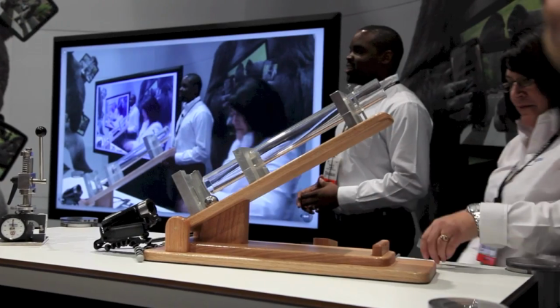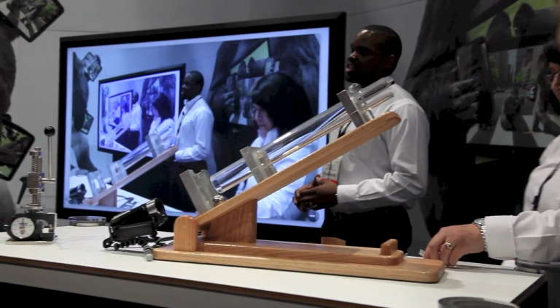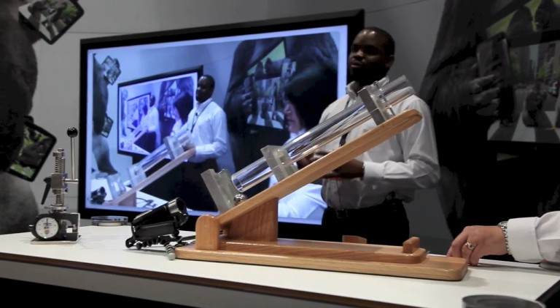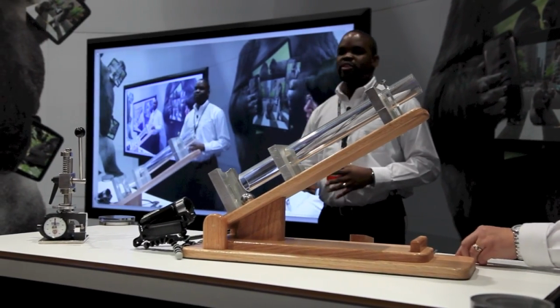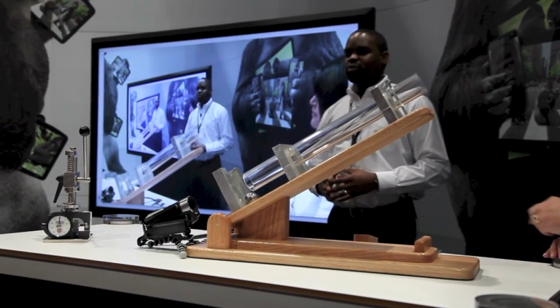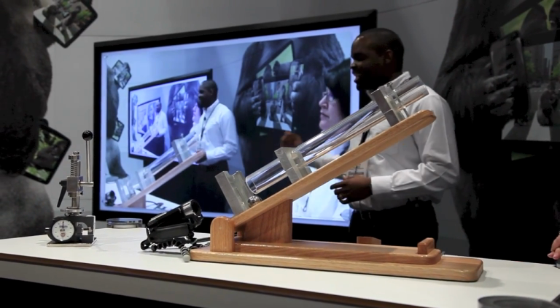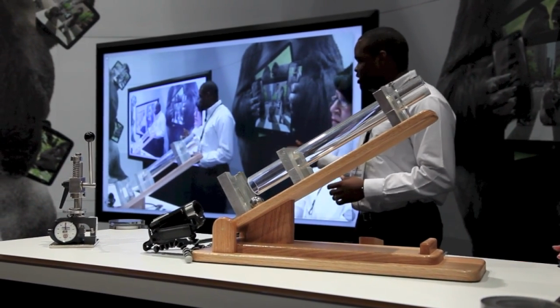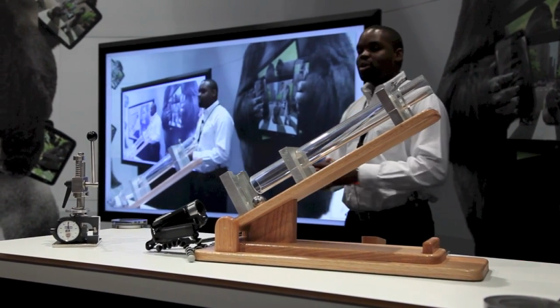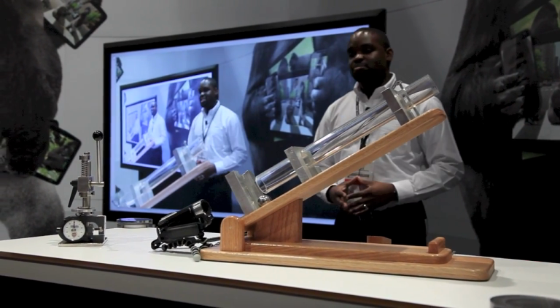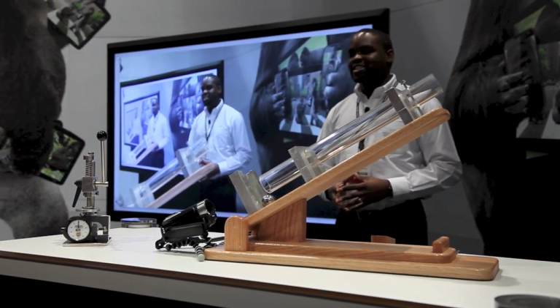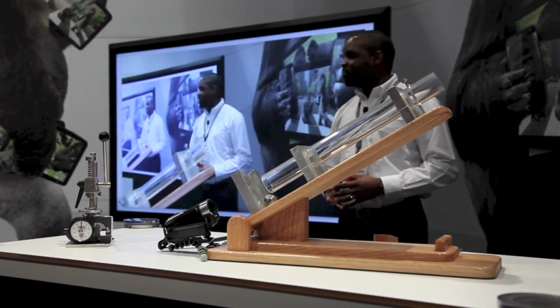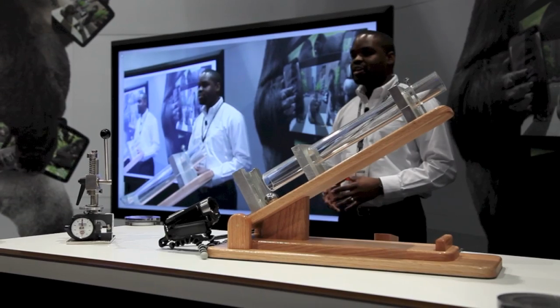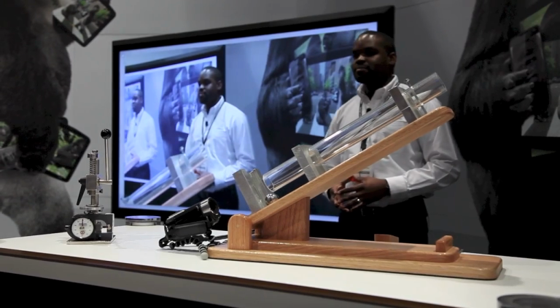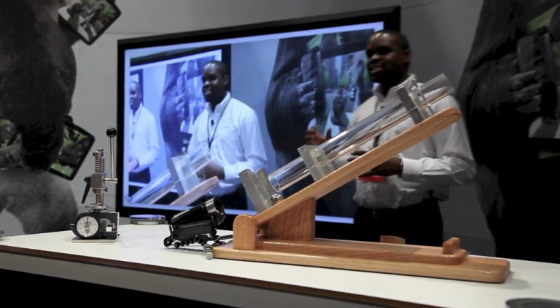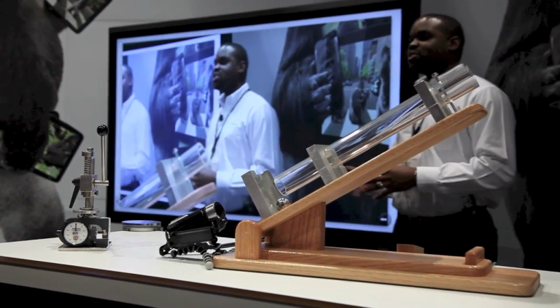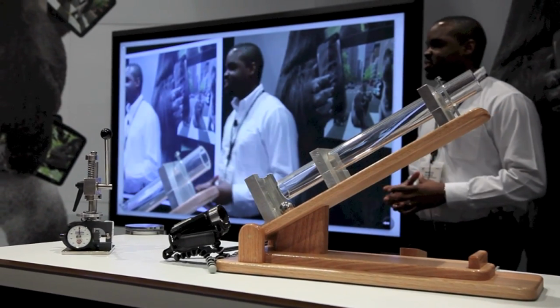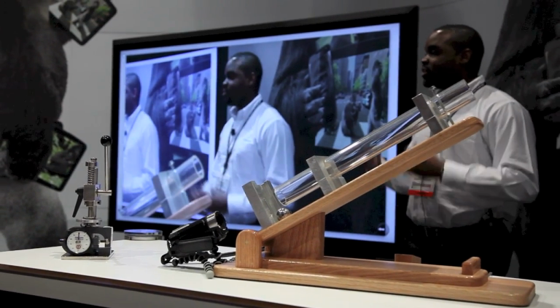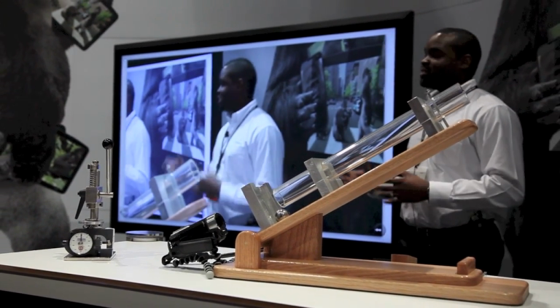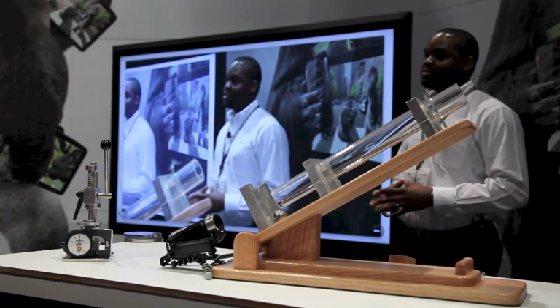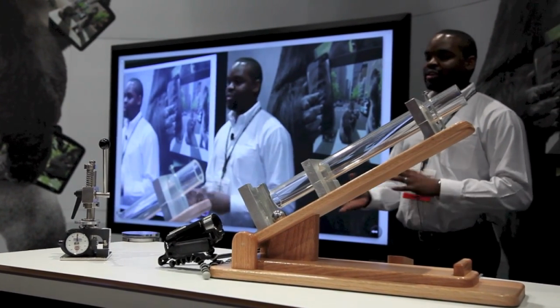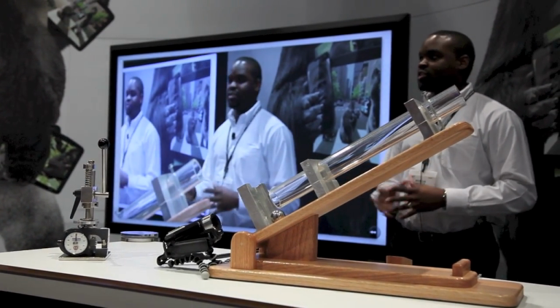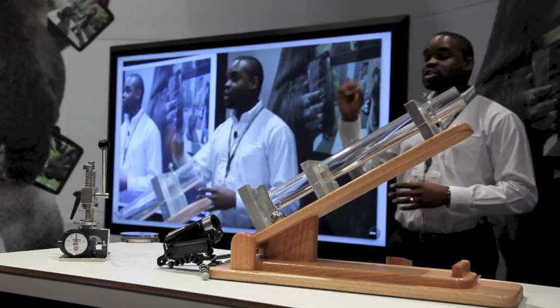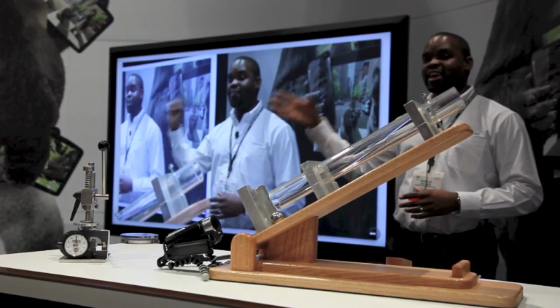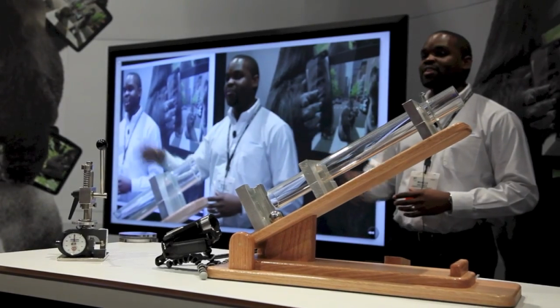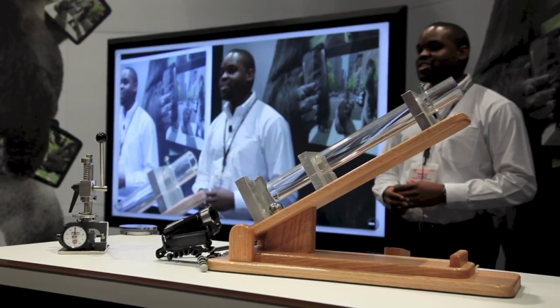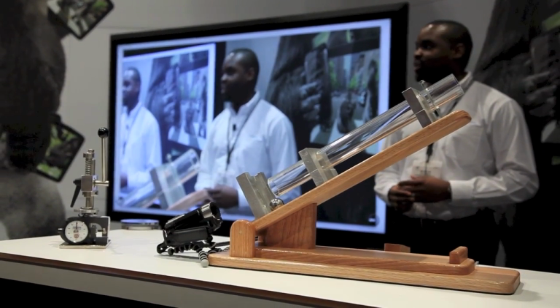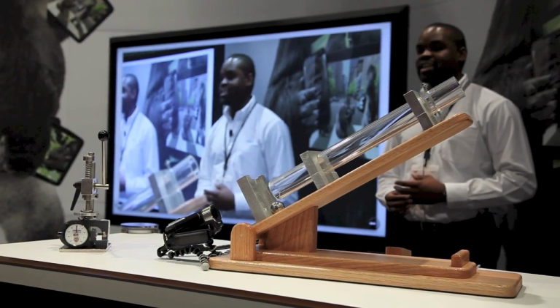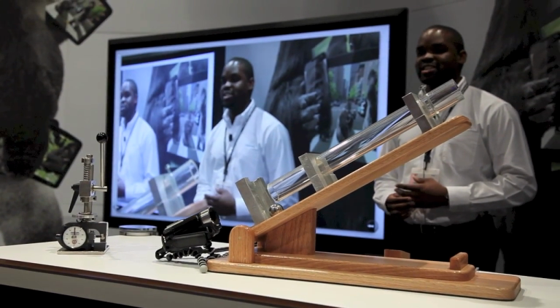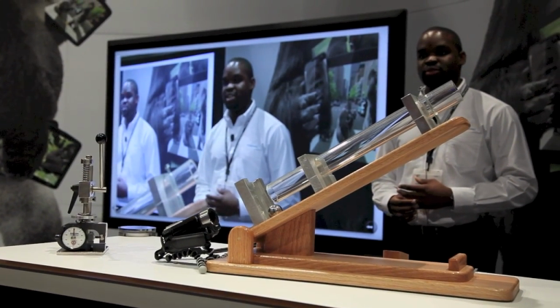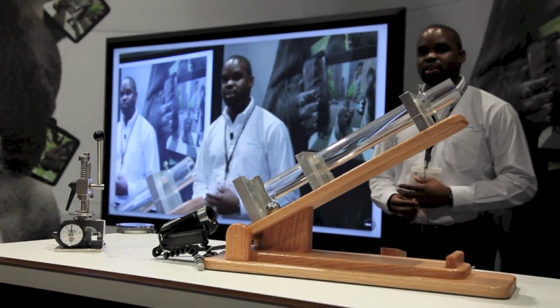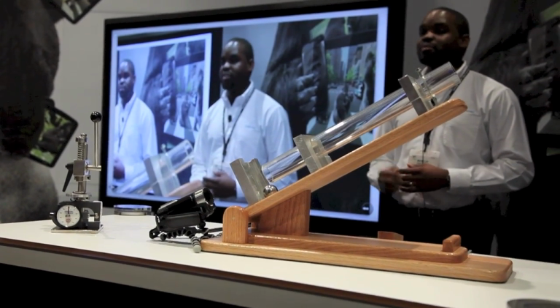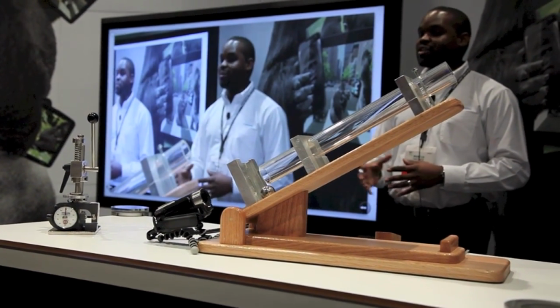Here at the booth we have an 82-inch multi-touch display by Microsoft — it is the largest multi-touch display, and you can come up and play with it after the show. We also have a 55-inch multi-touch display on the right-hand side, also made by Microsoft.